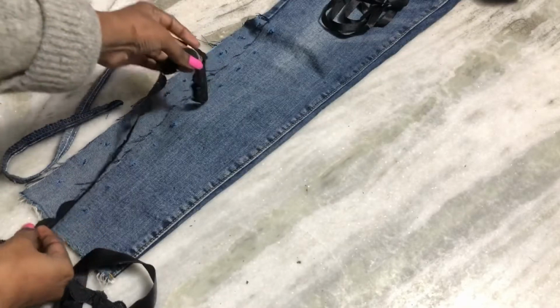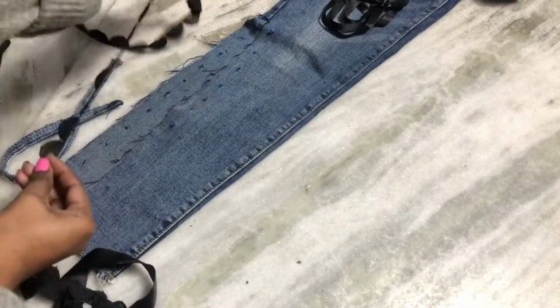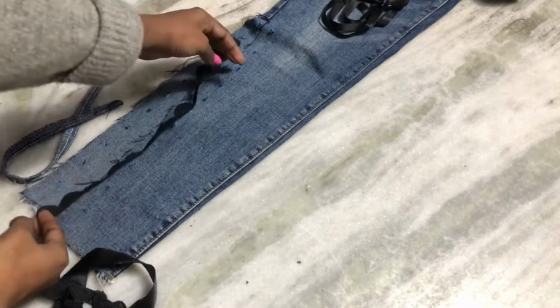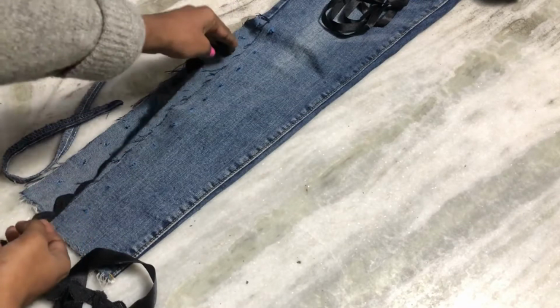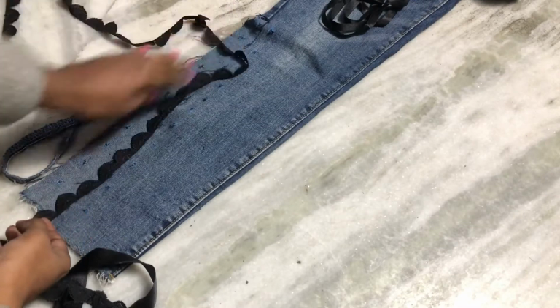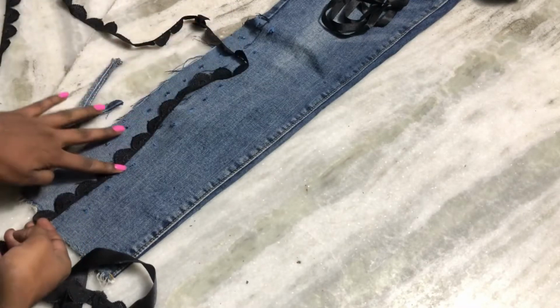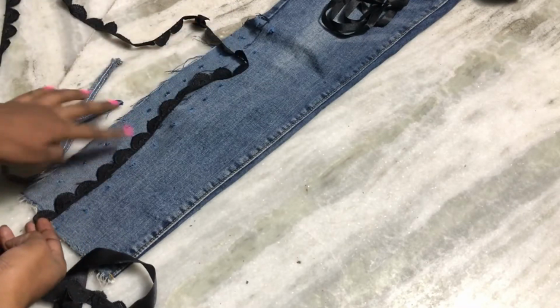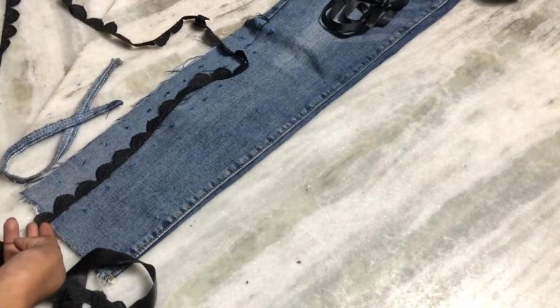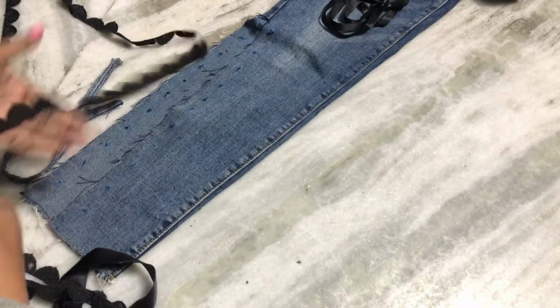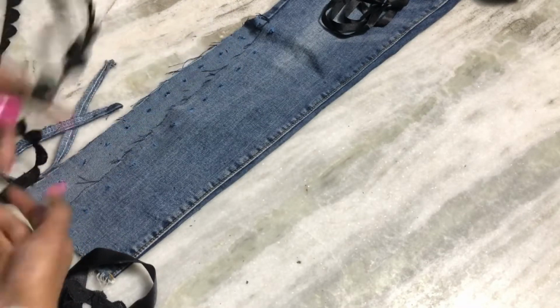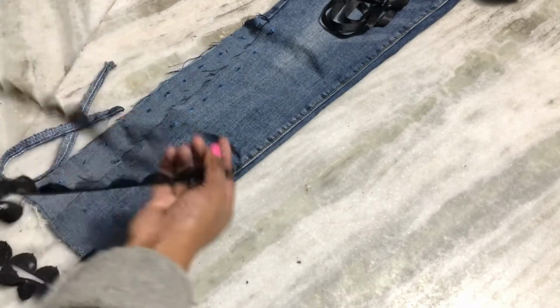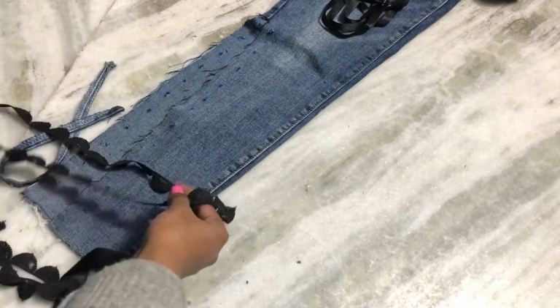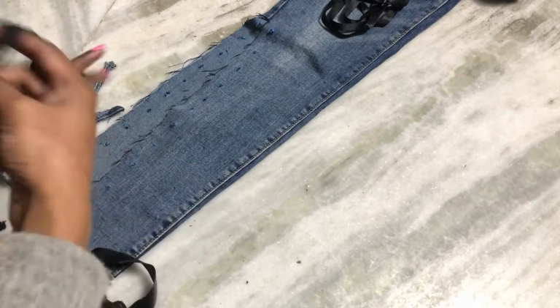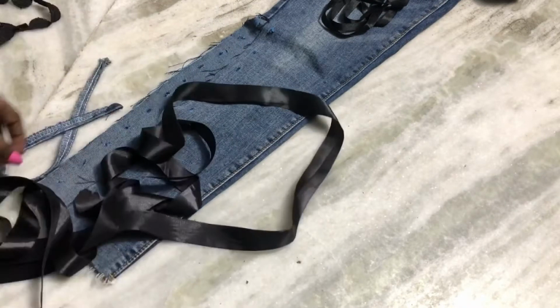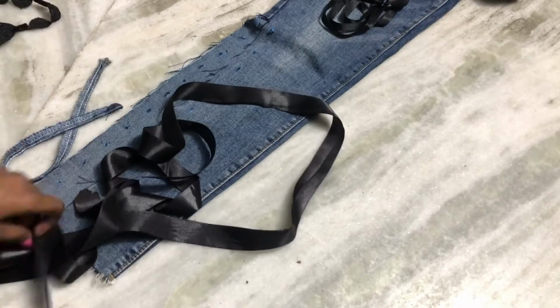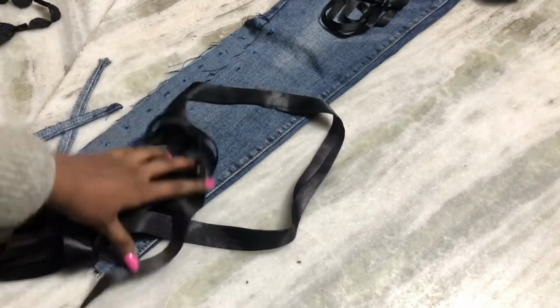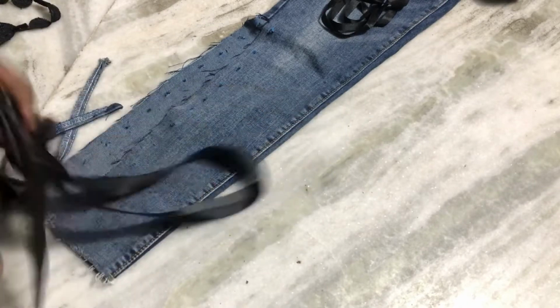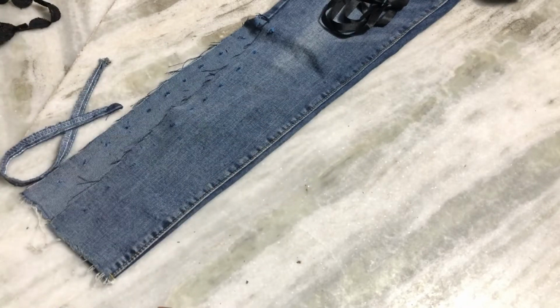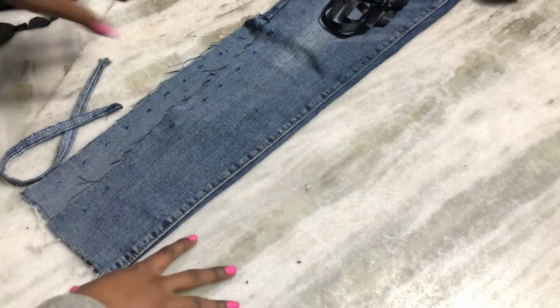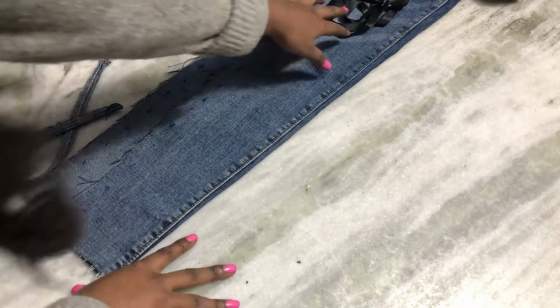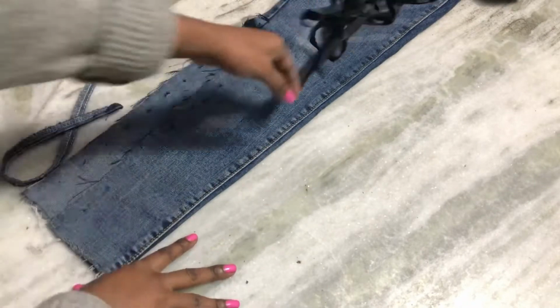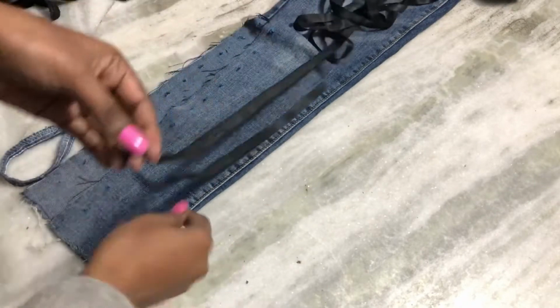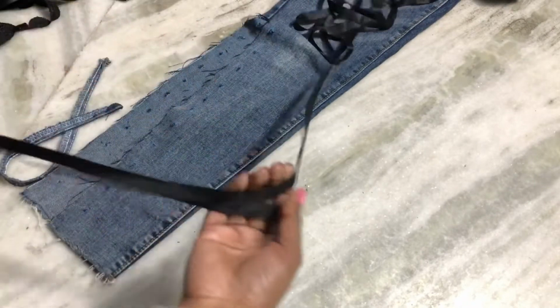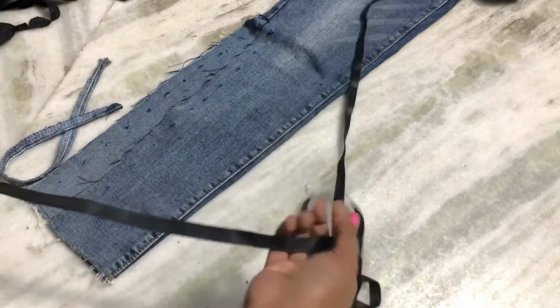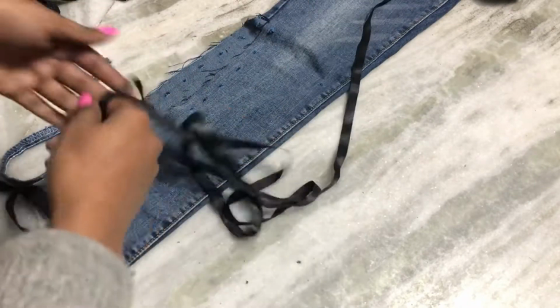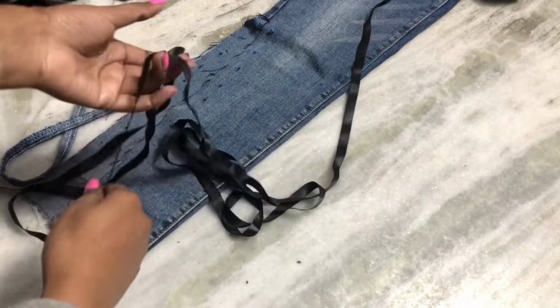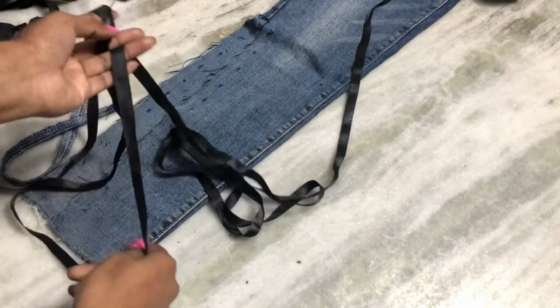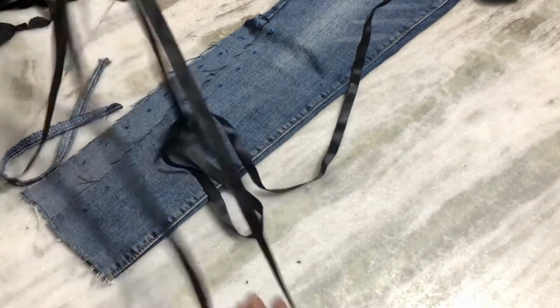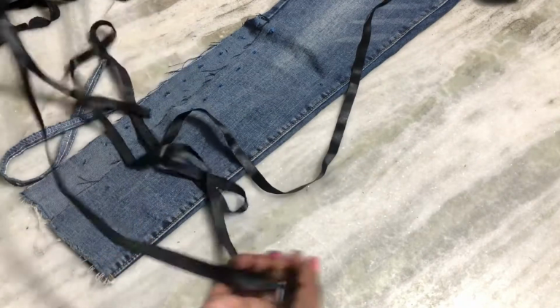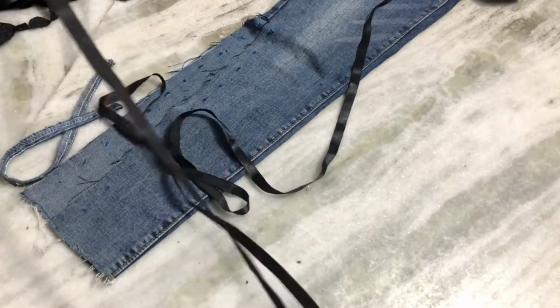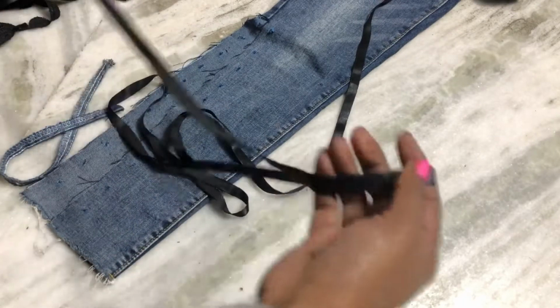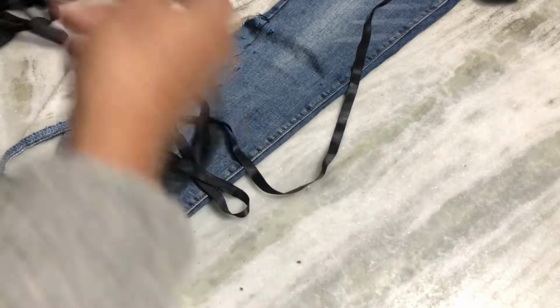If you don't want a ribbon, you can also do lace on the sides, or you can choose a wider ribbon if you want. But I'm just going to do it with a regular ribbon. This is how it looks now.